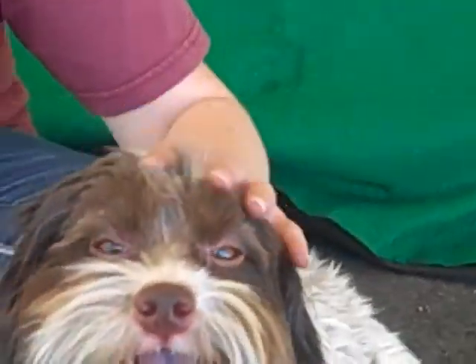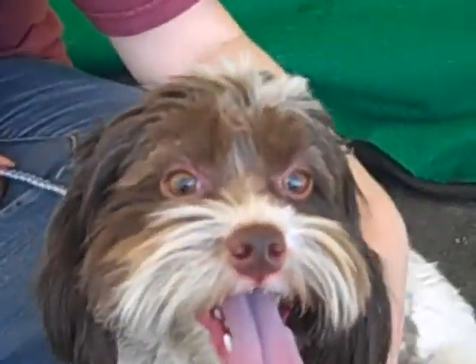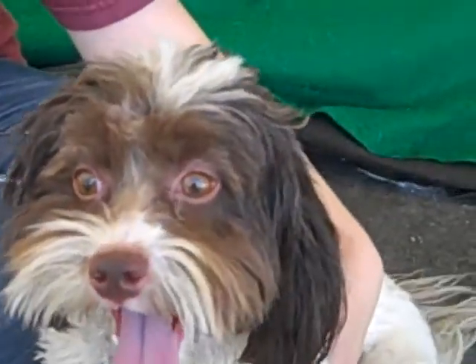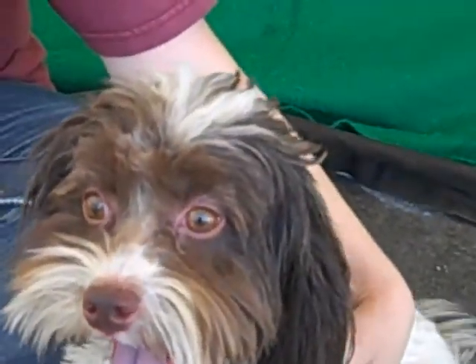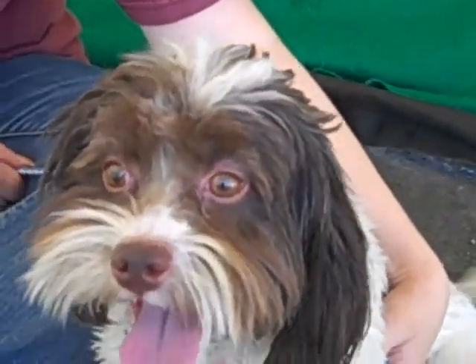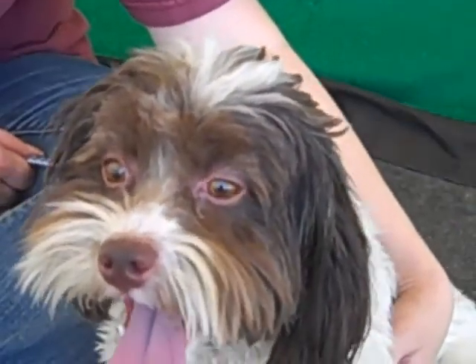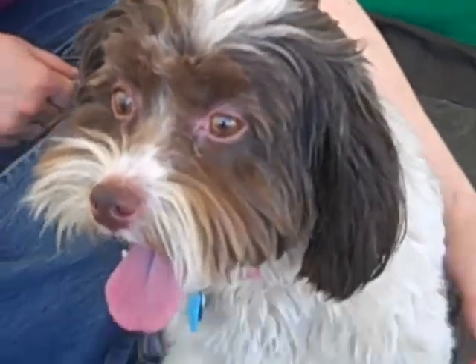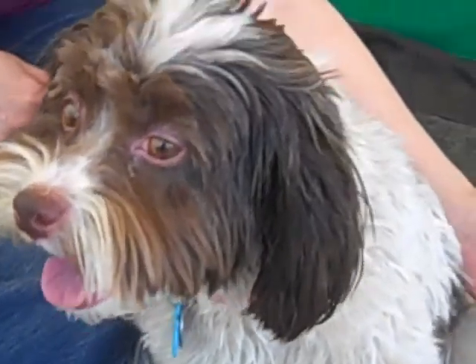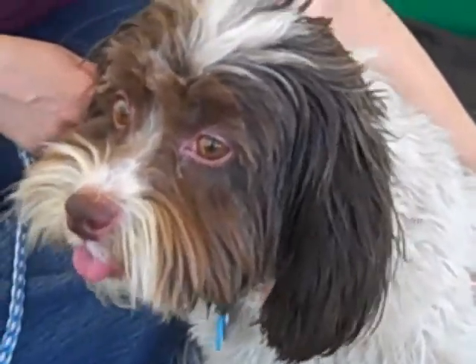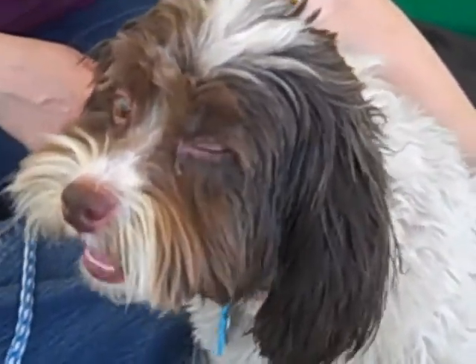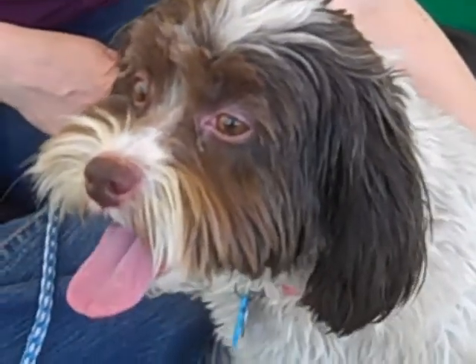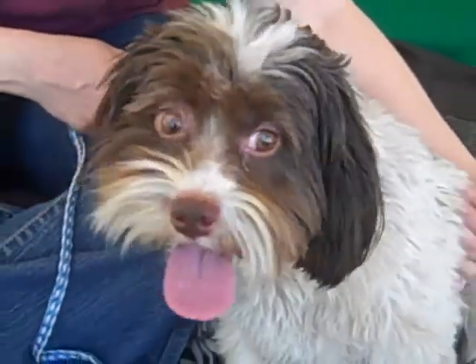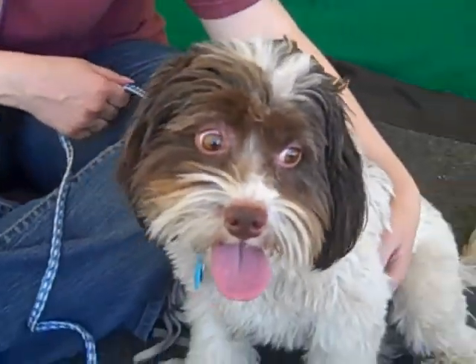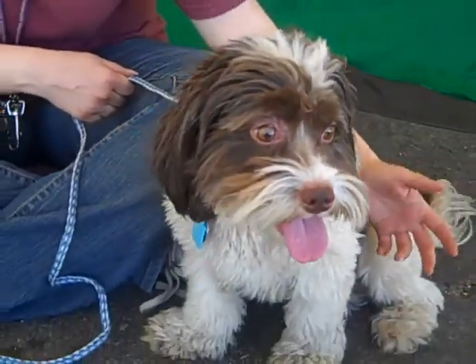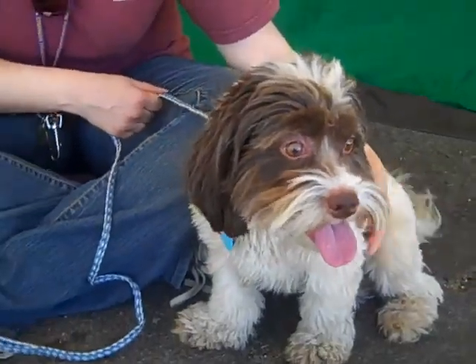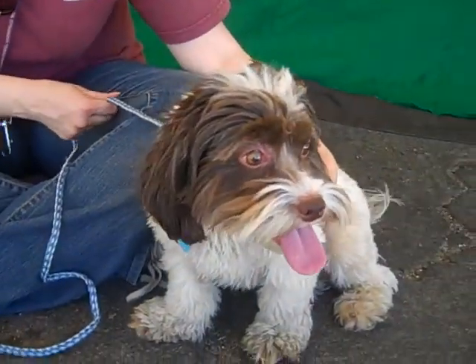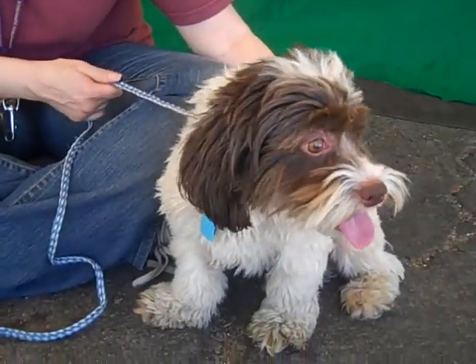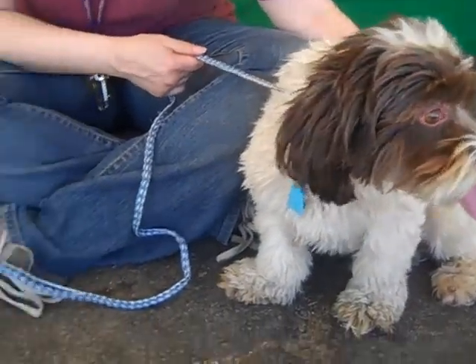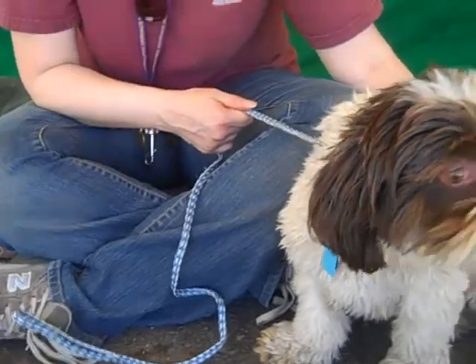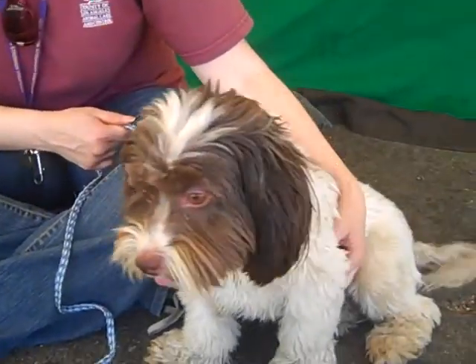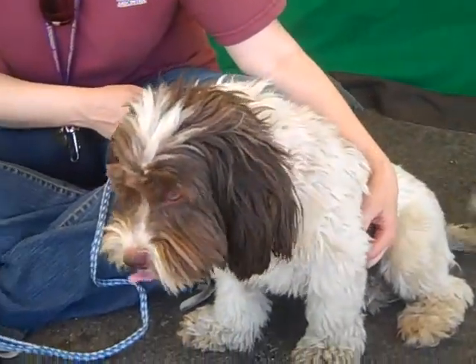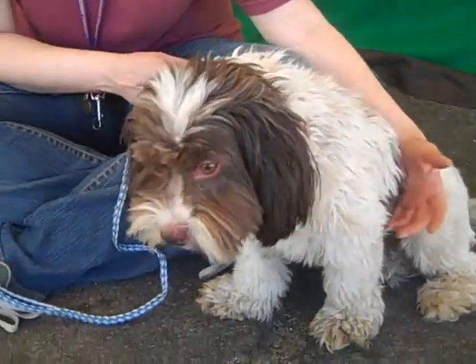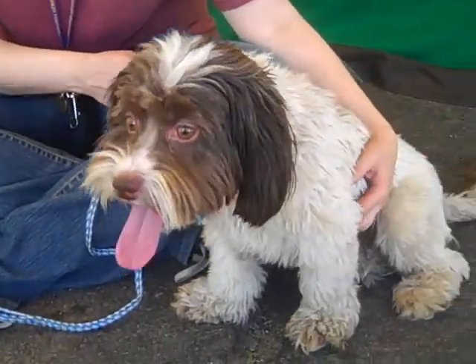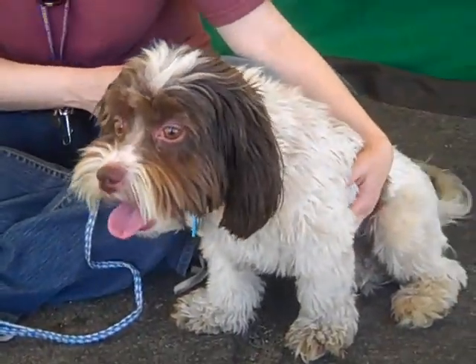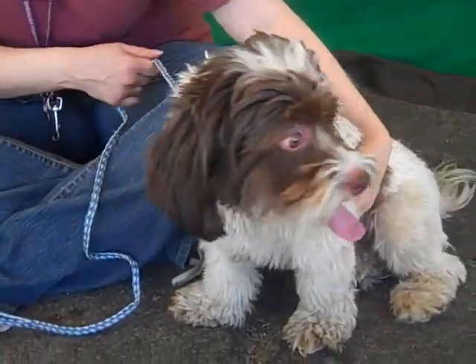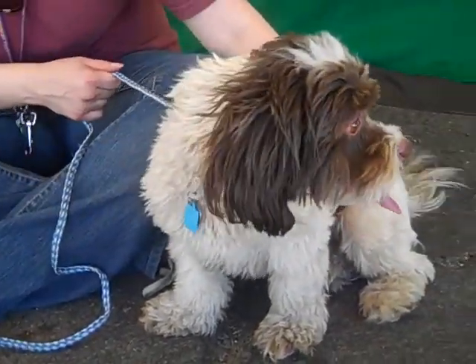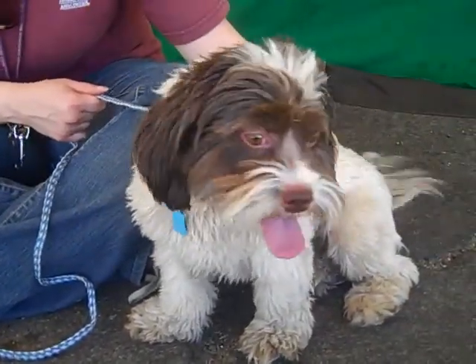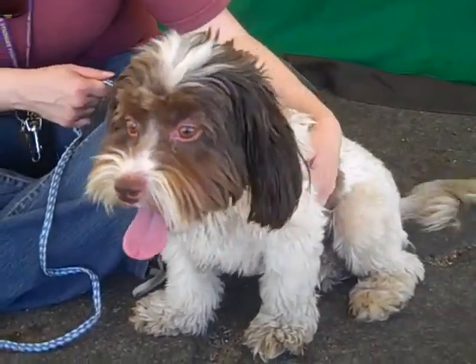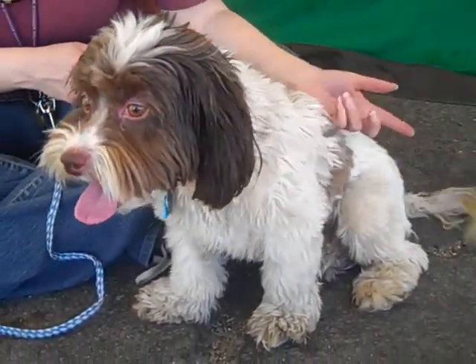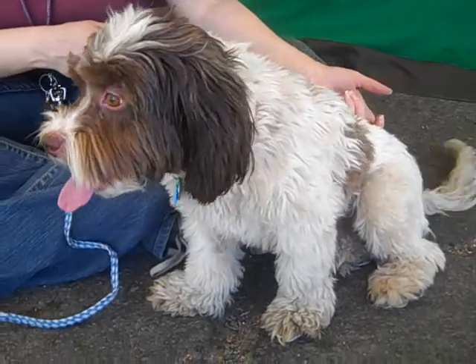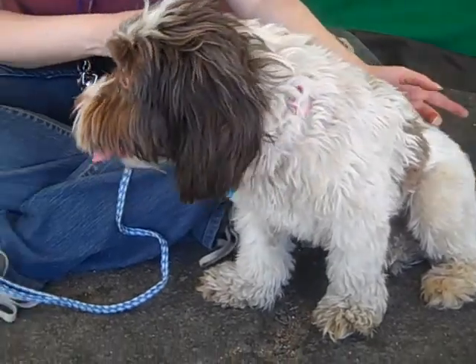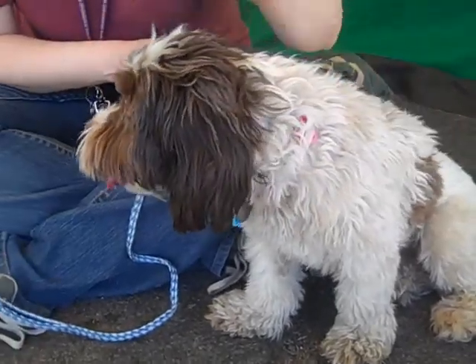Molly is awesome. She's just a happy, friendly, sweet girl — extroverted, social — gonna be a great companion for walks around the neighborhood, trips to your coffee shop, that kind of stuff. The tail is just always wagging.